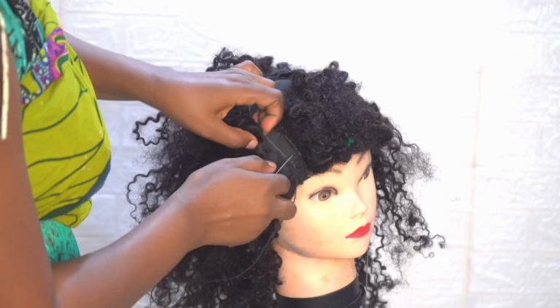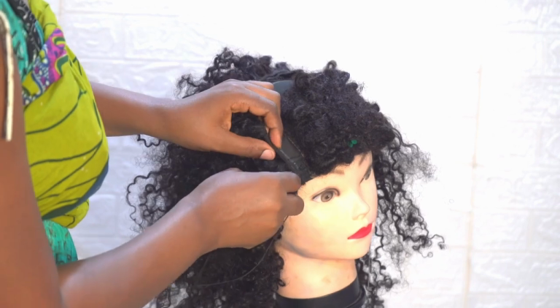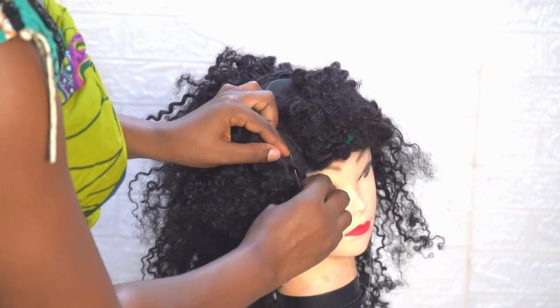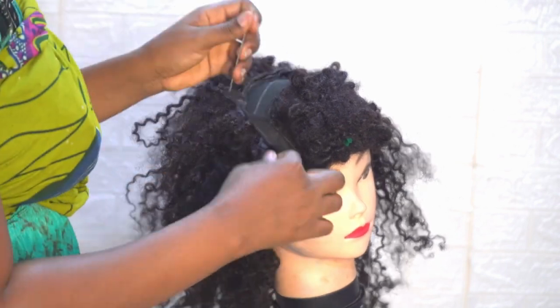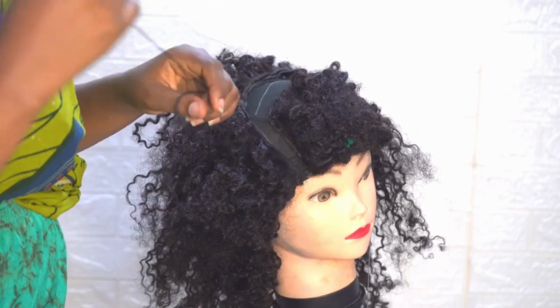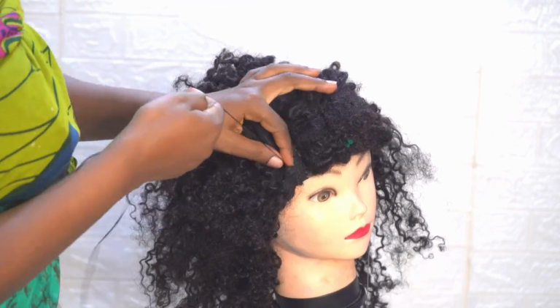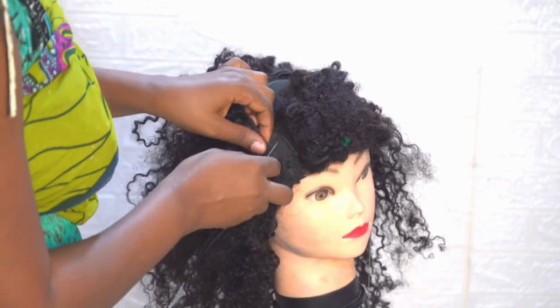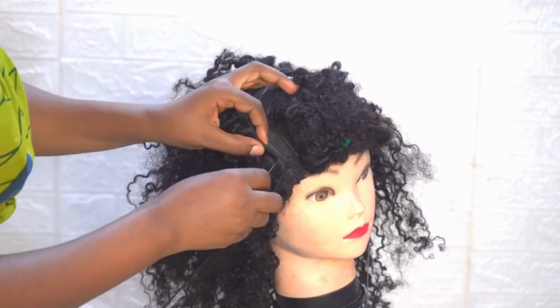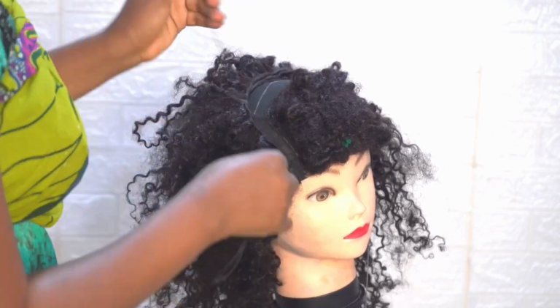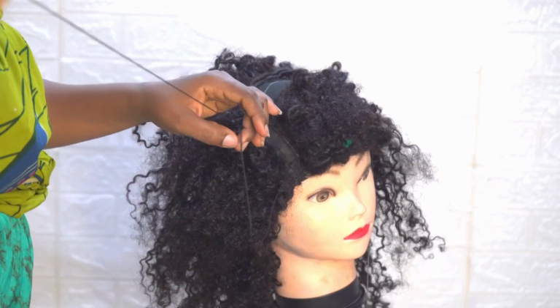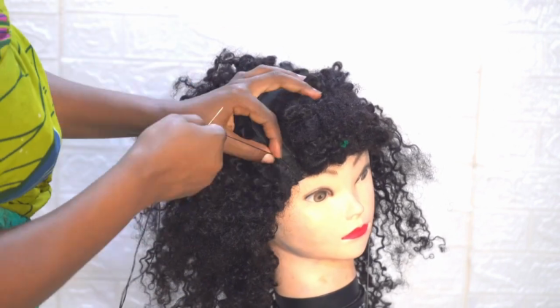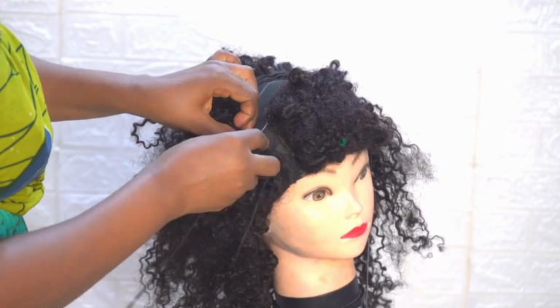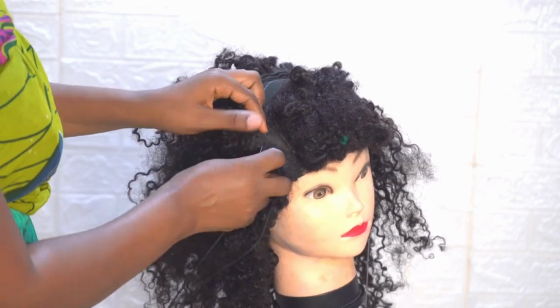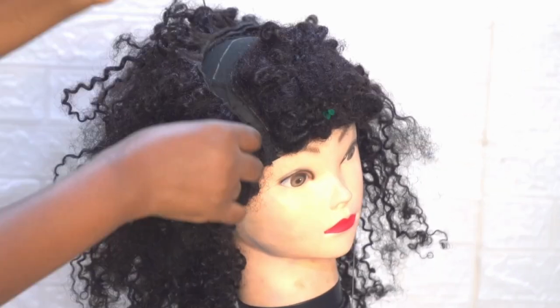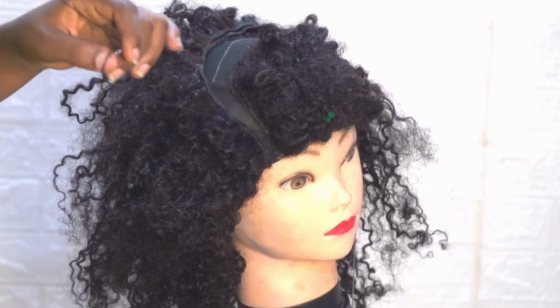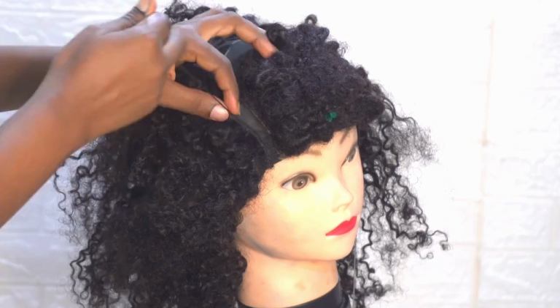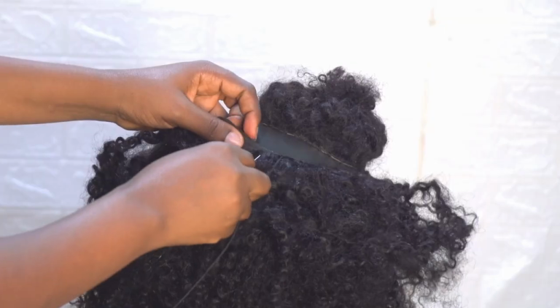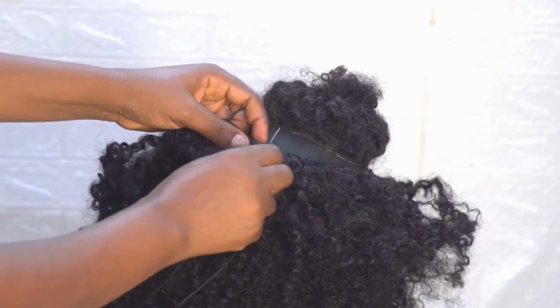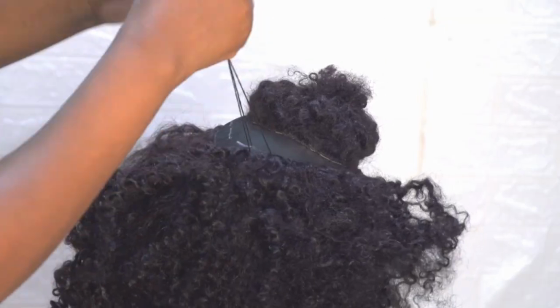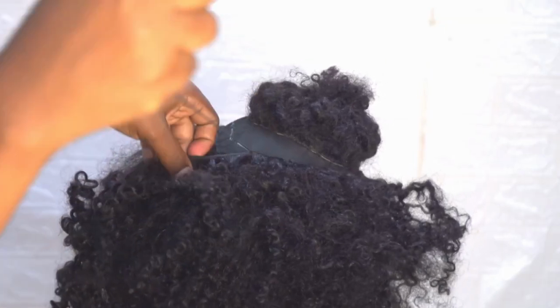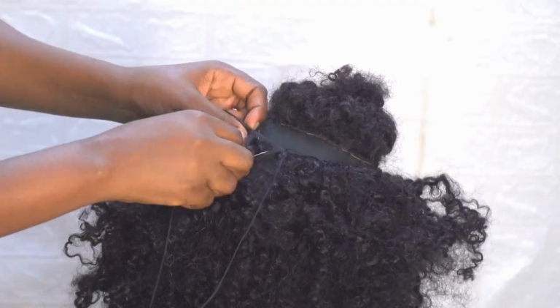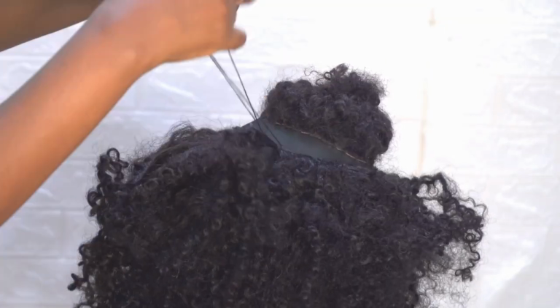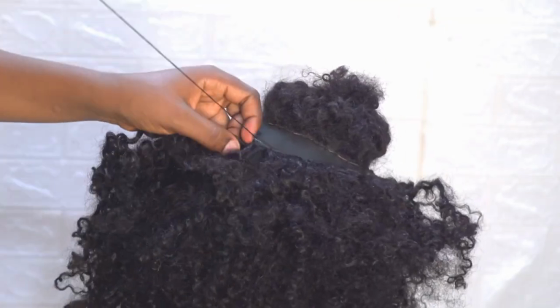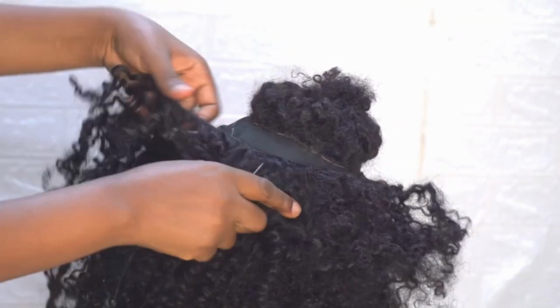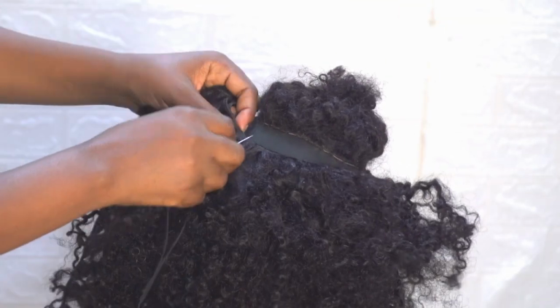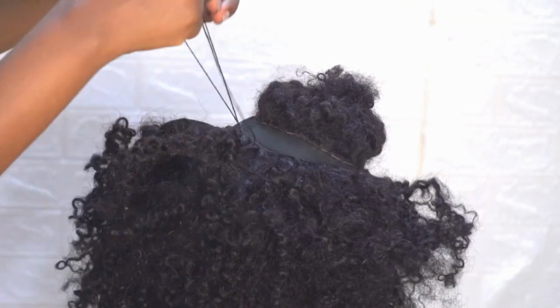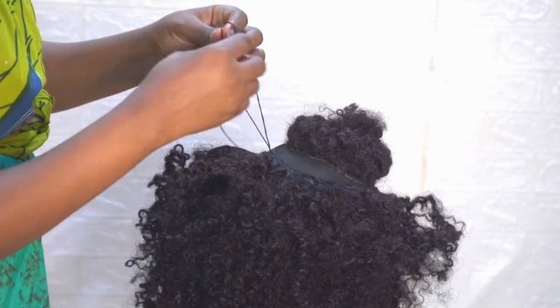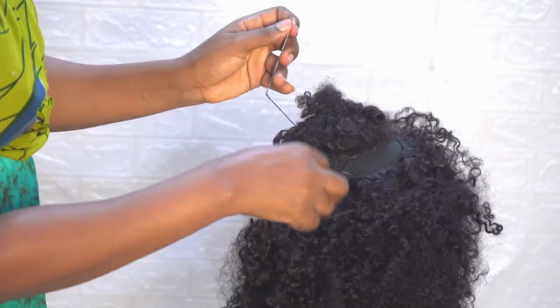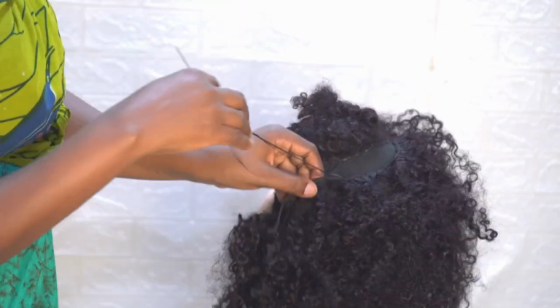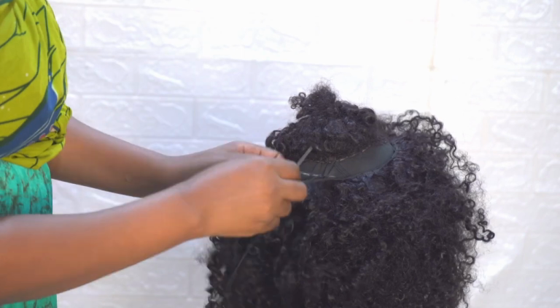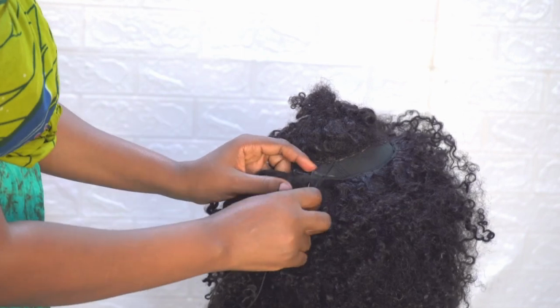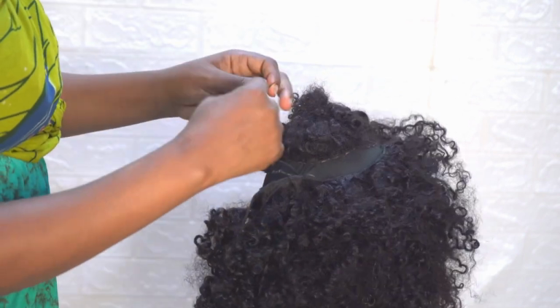Oh my goodness, I can't imagine this is my wig. It looks like a Mad Max weave. But don't worry, I'm going to surprise you. I'm going to revamp this — I want you to see this. You won't even believe it's the same weave I brought out.